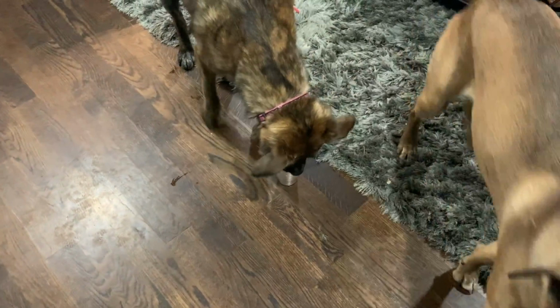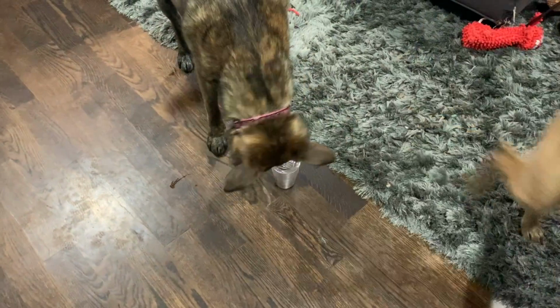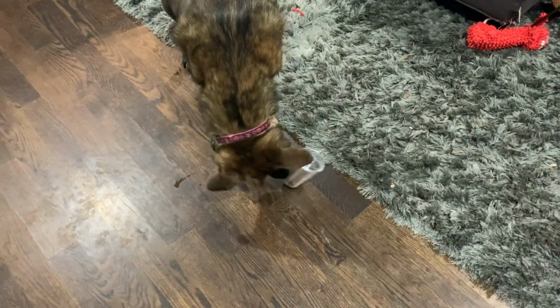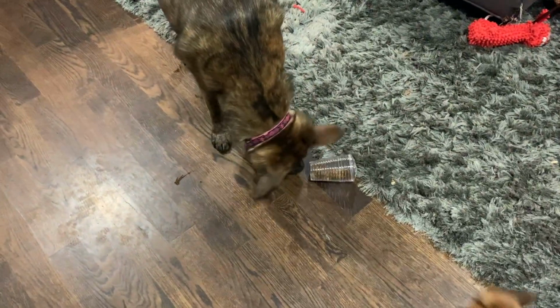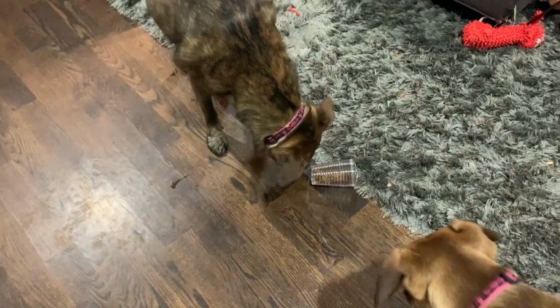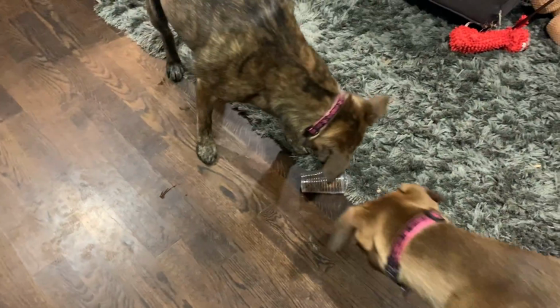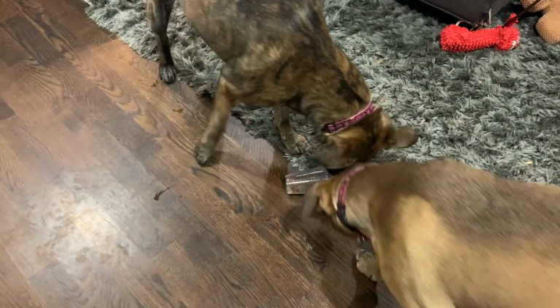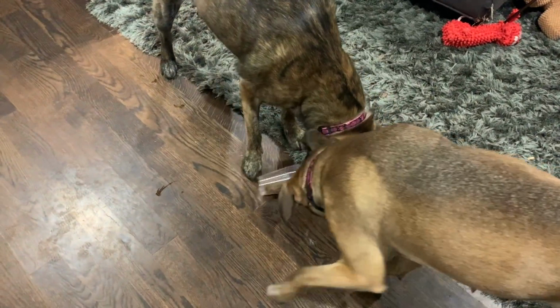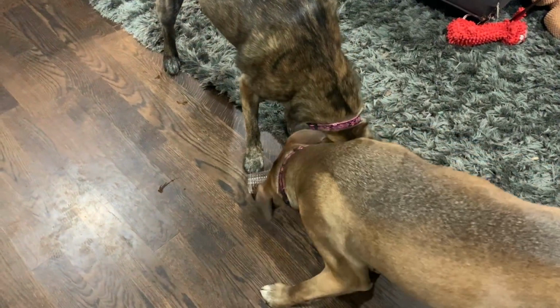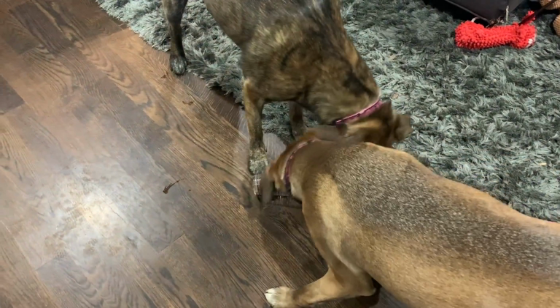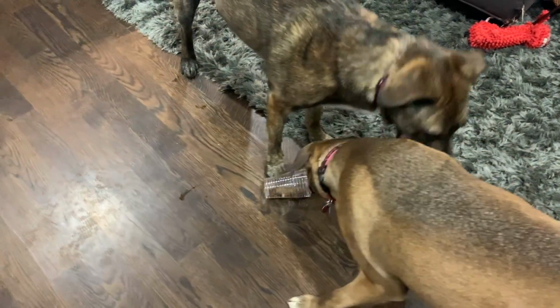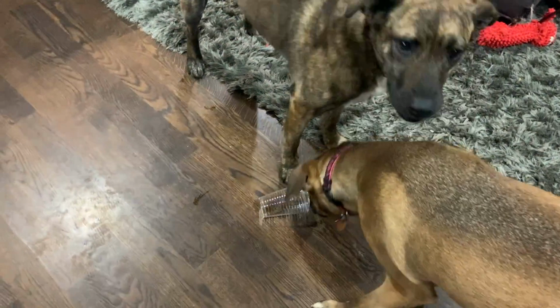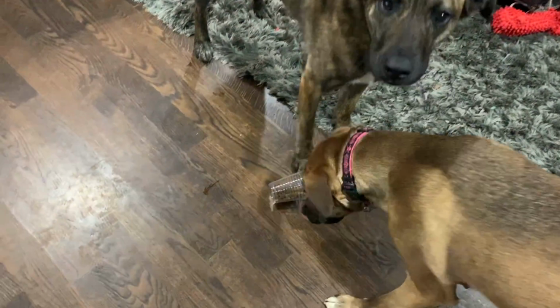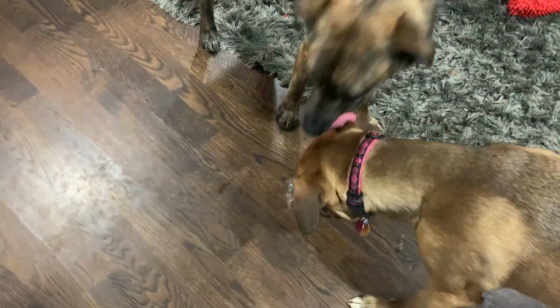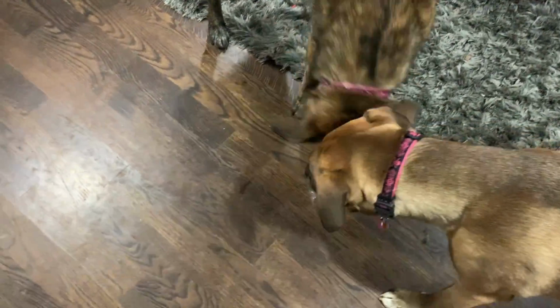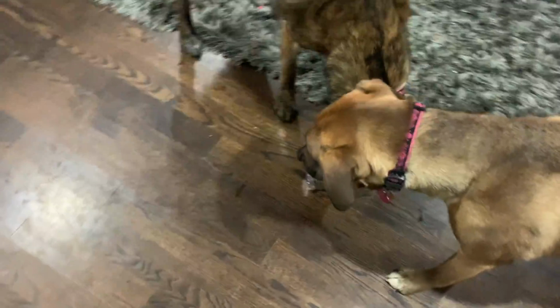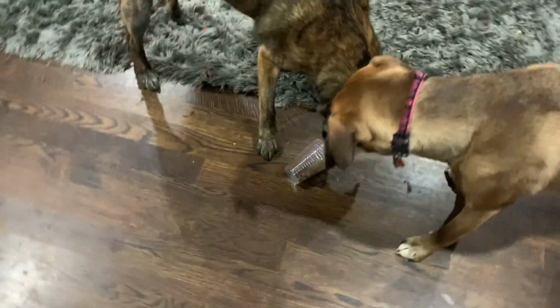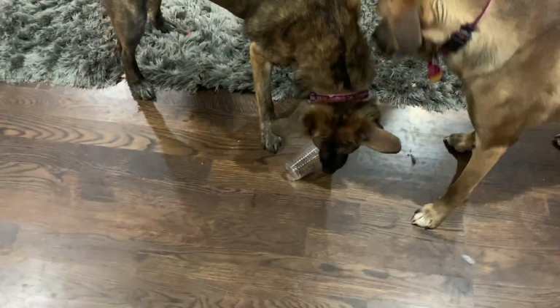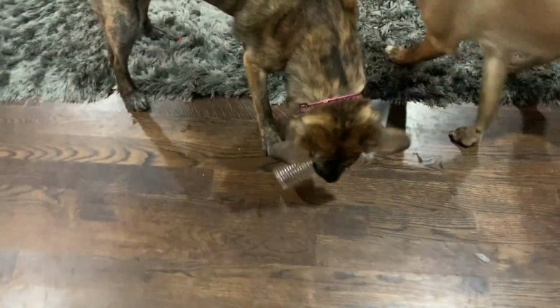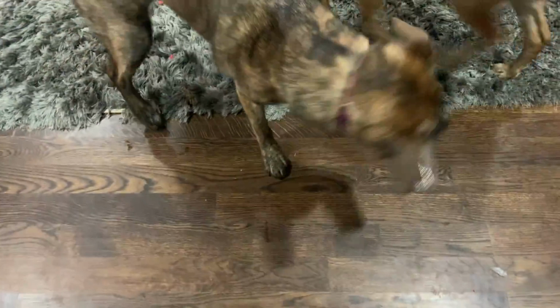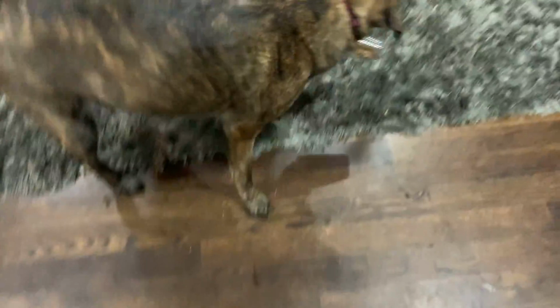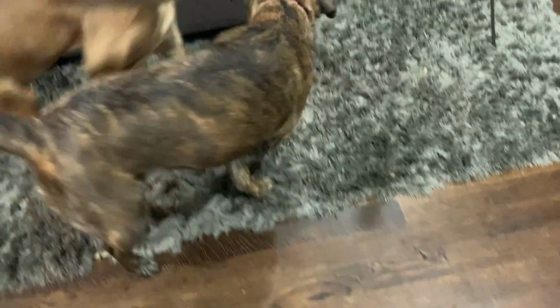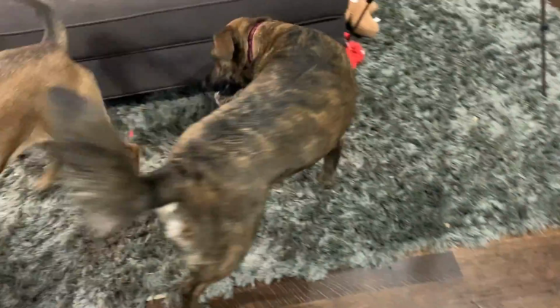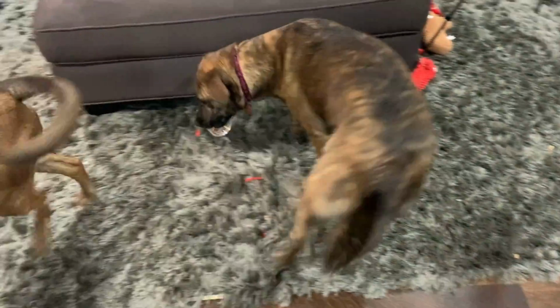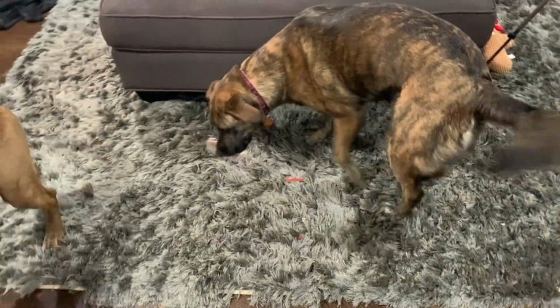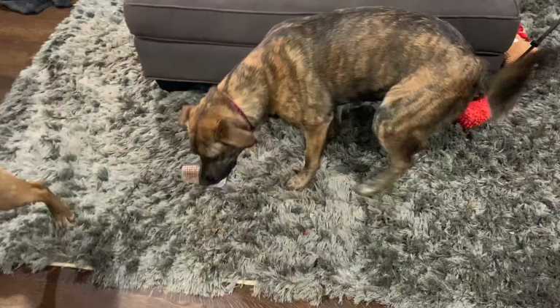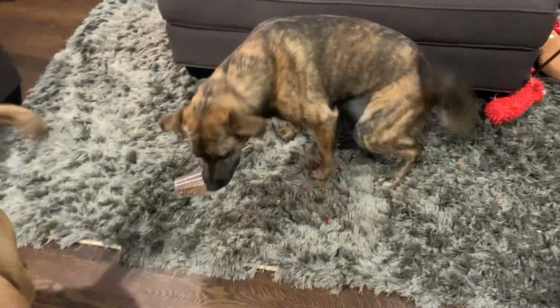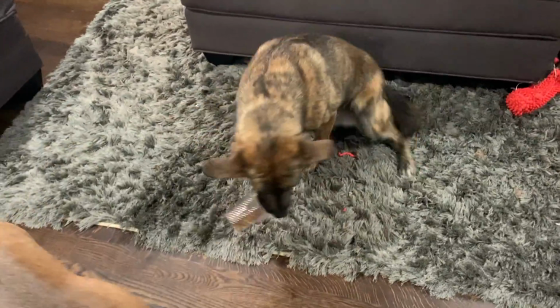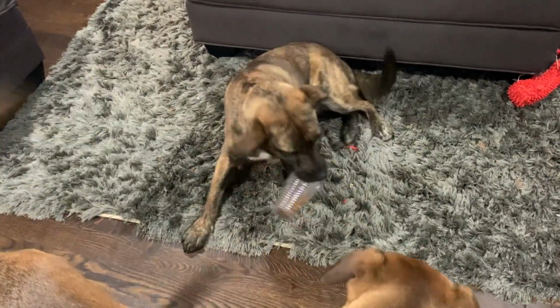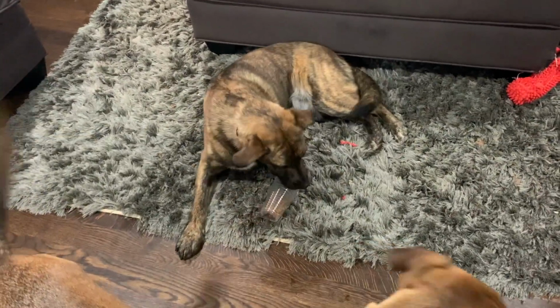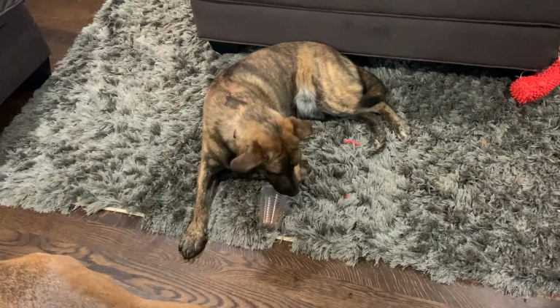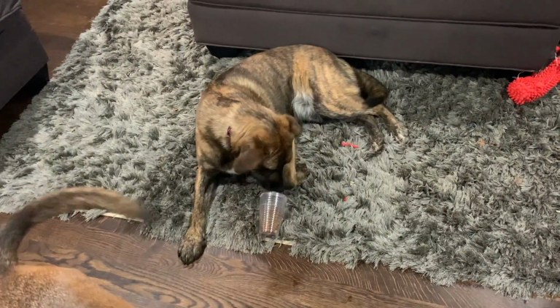This is simply a toothbrush holder from the dollar store. It's got a few different holes in the top and the whole lid pulls off, so it's easy to stuff with kibble.